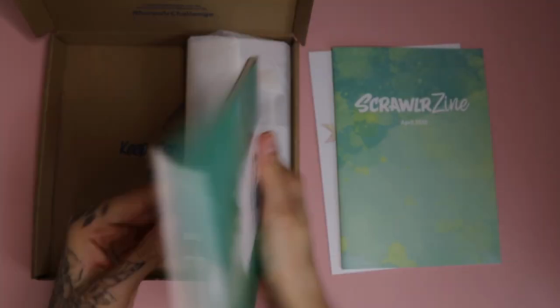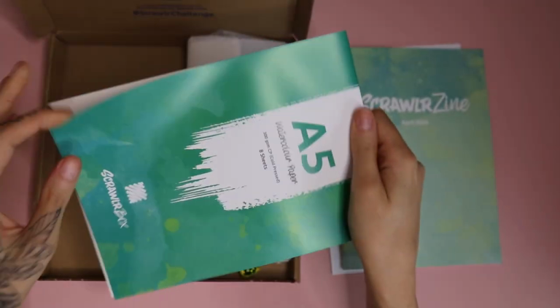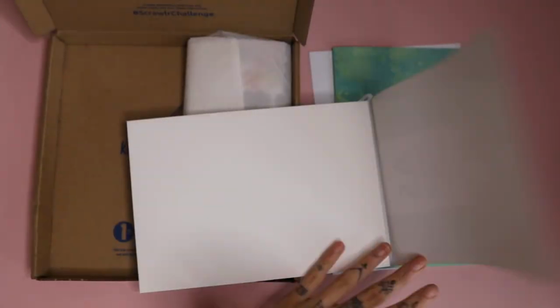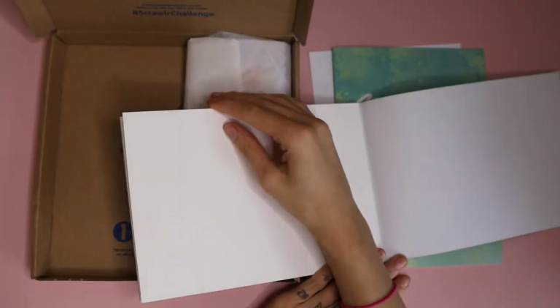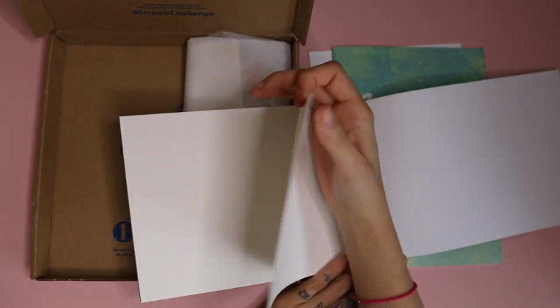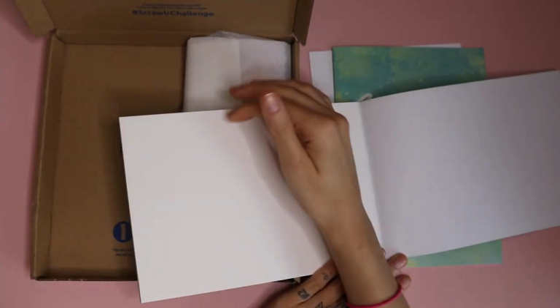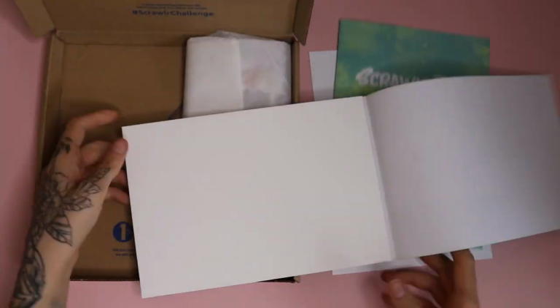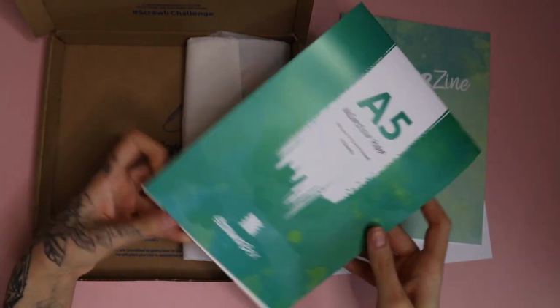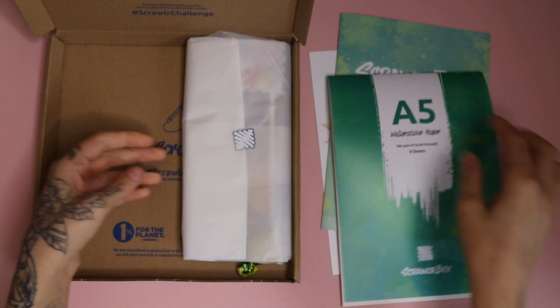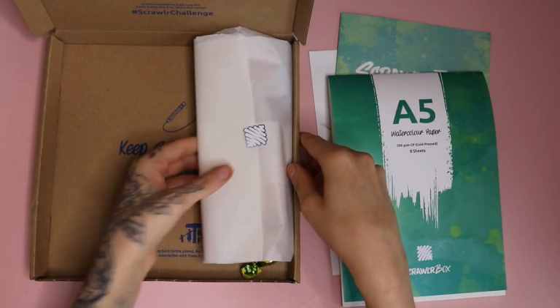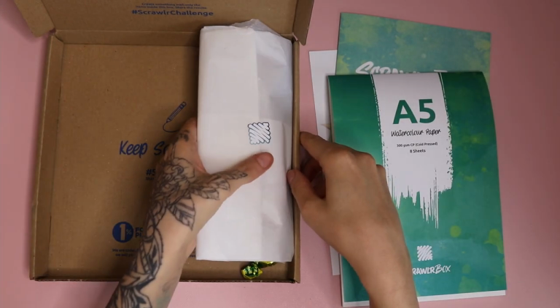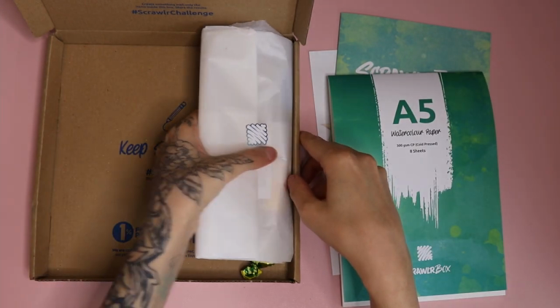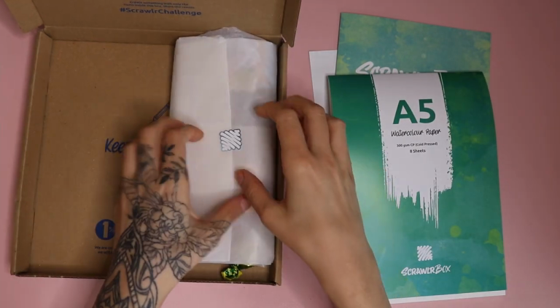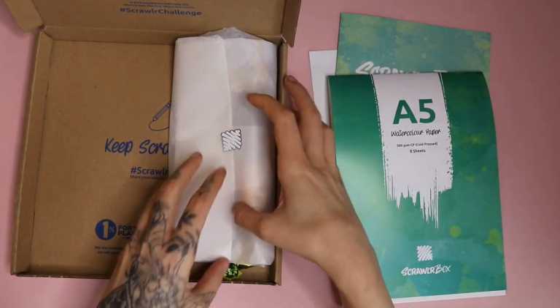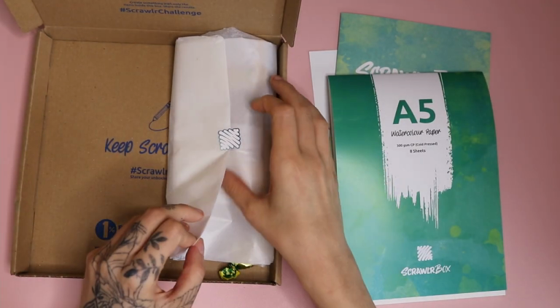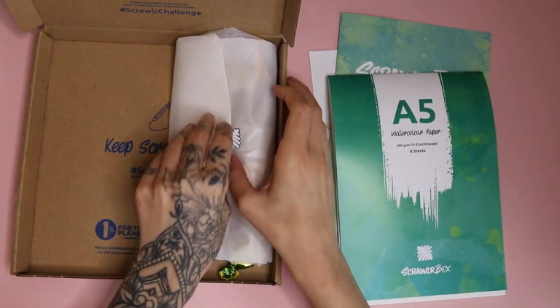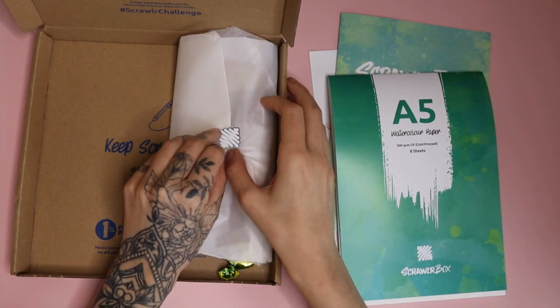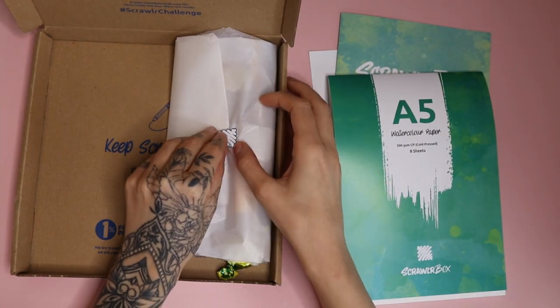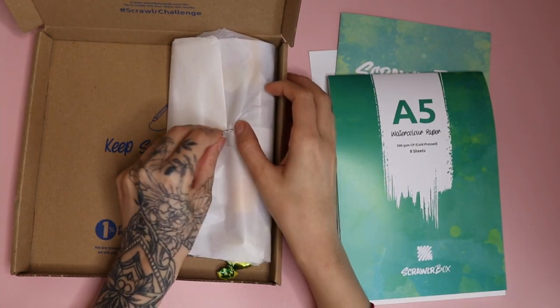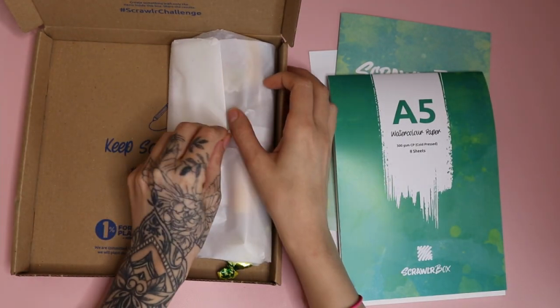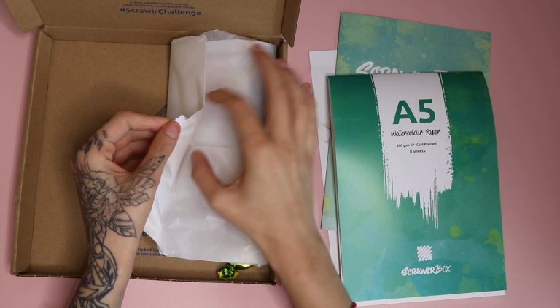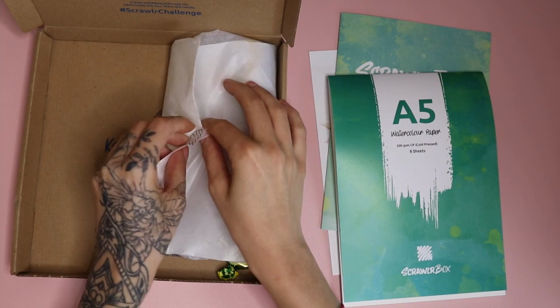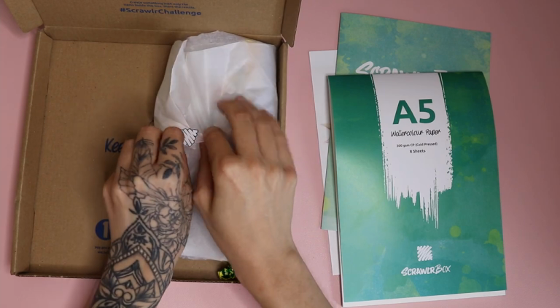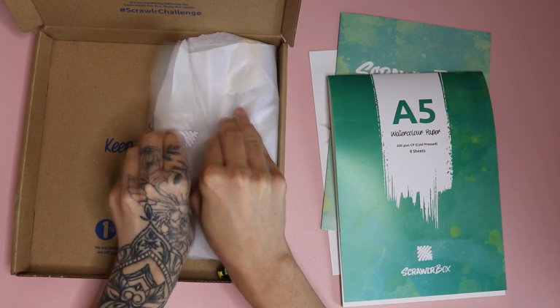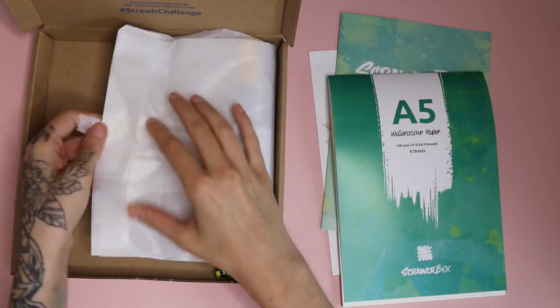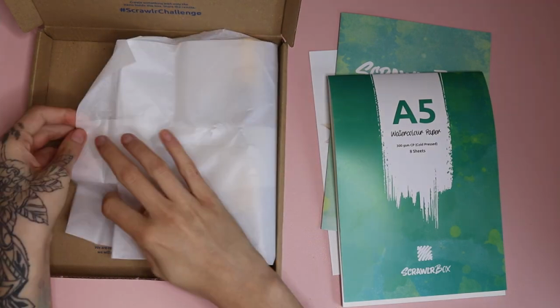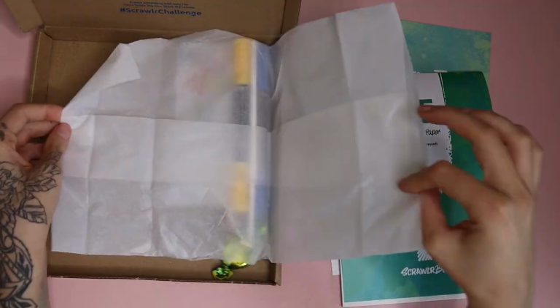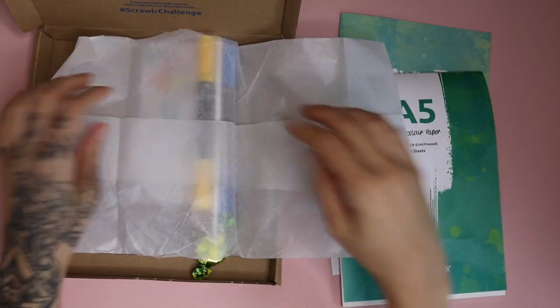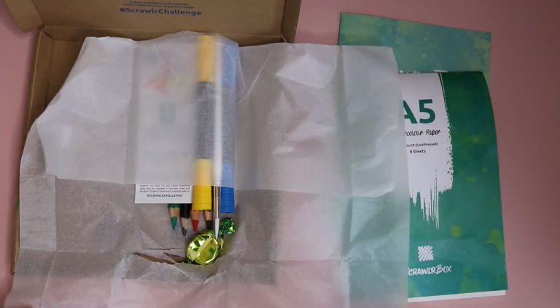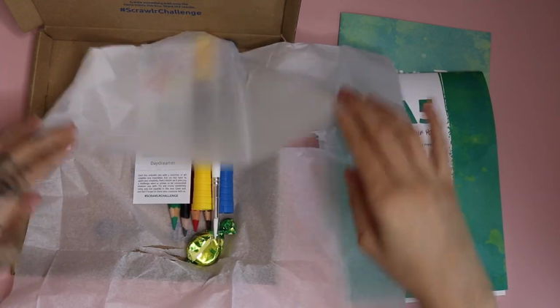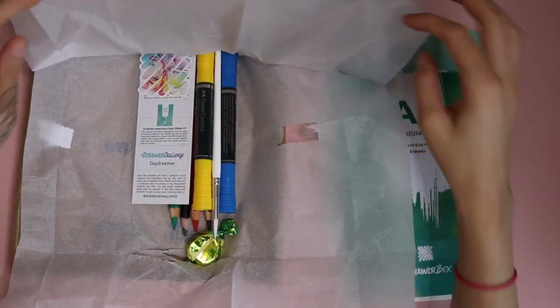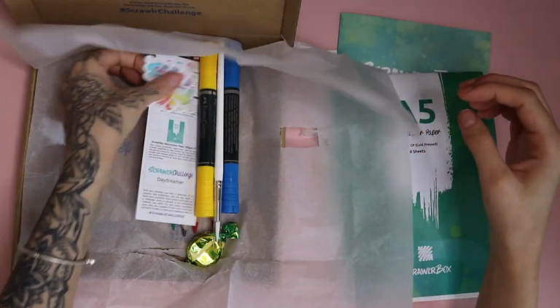This is terrible — I need to catch up. This Scroller box is from April 2020. Oh my god, that's last year! Has it been more than a year? Oh my god, please don't judge me.